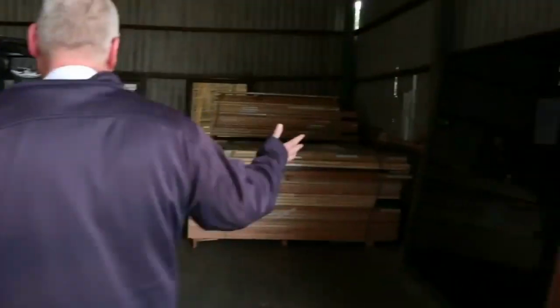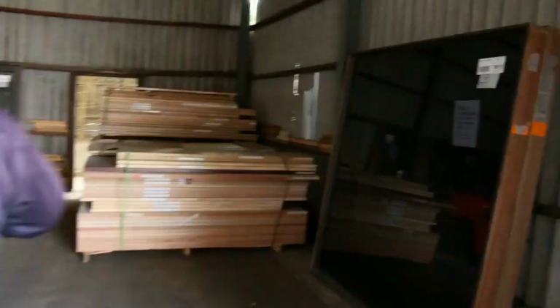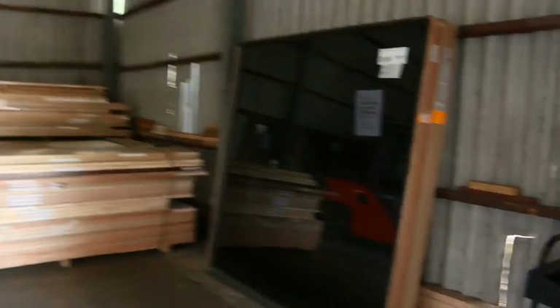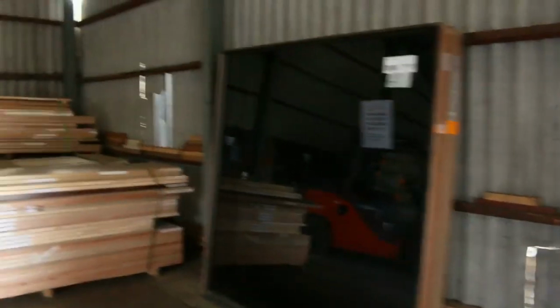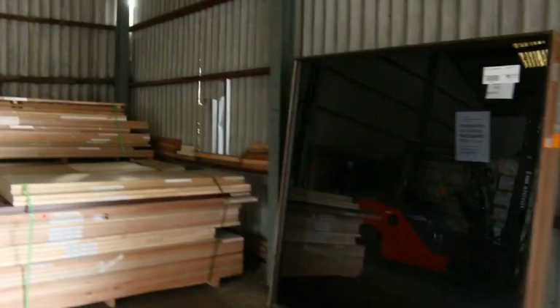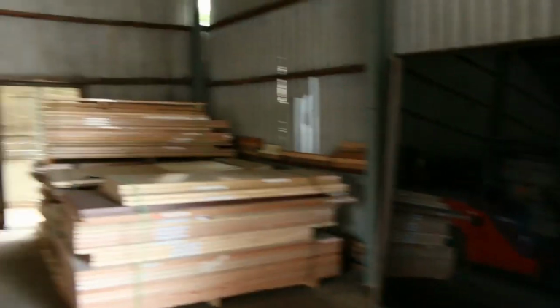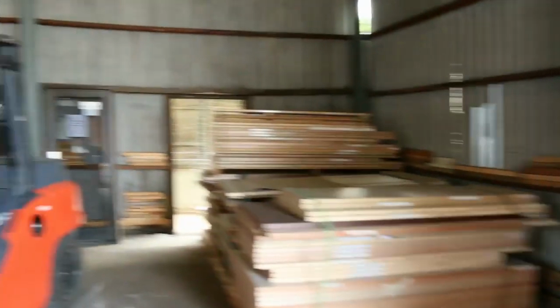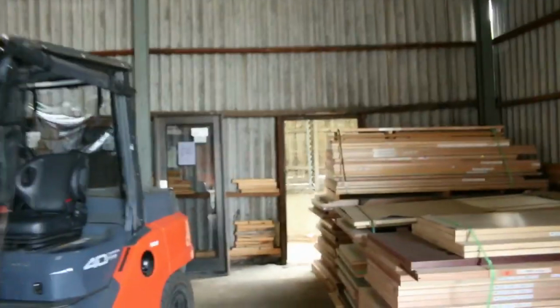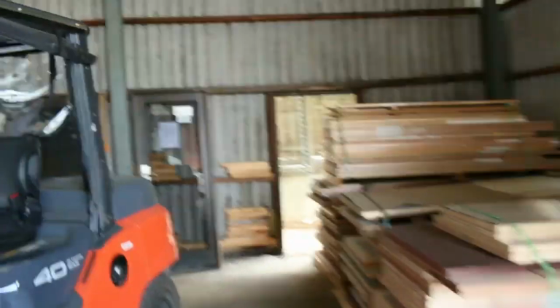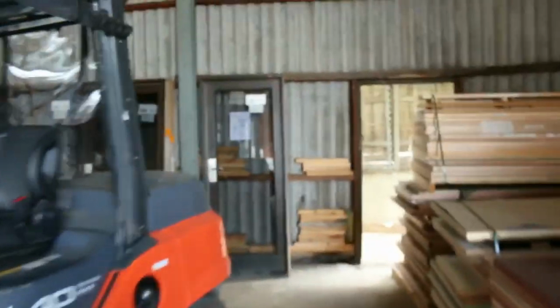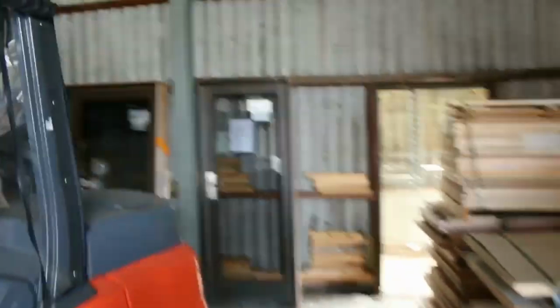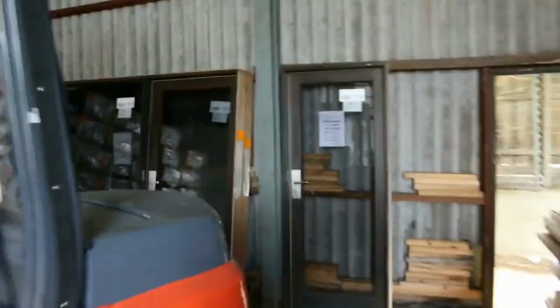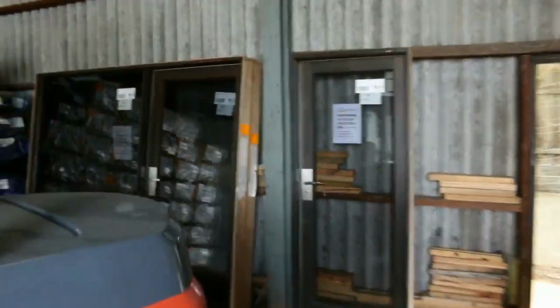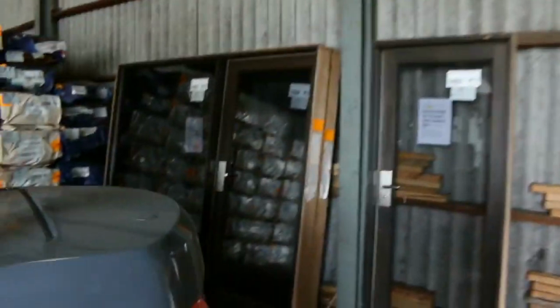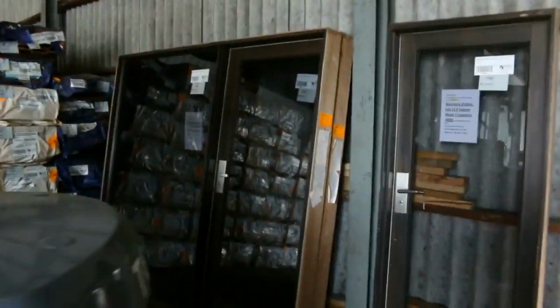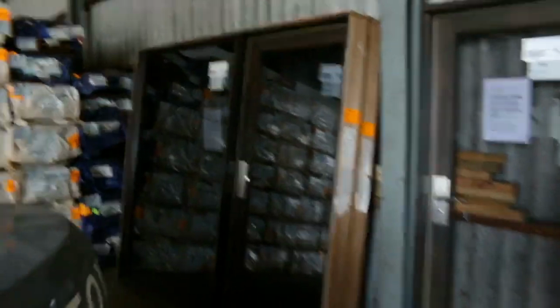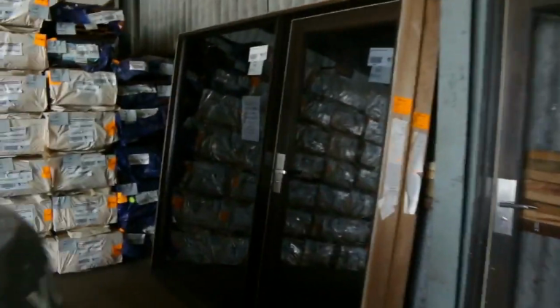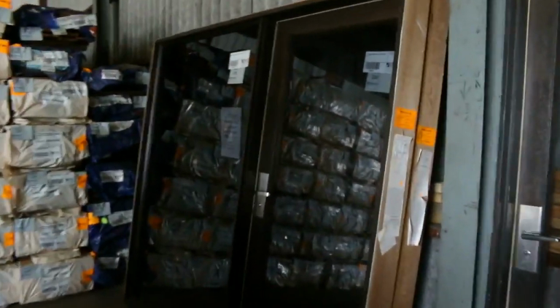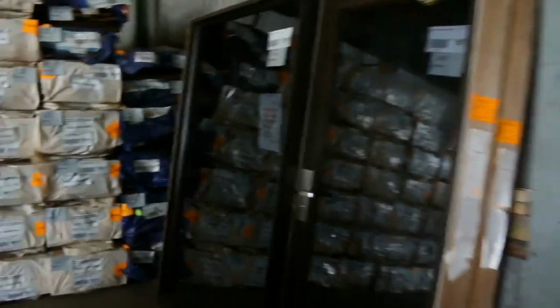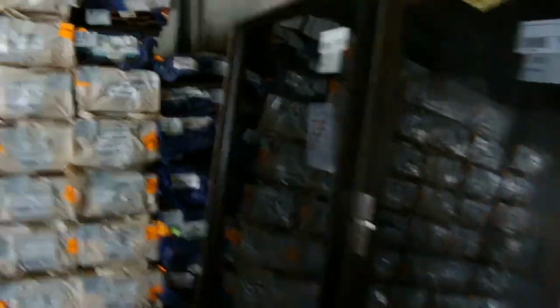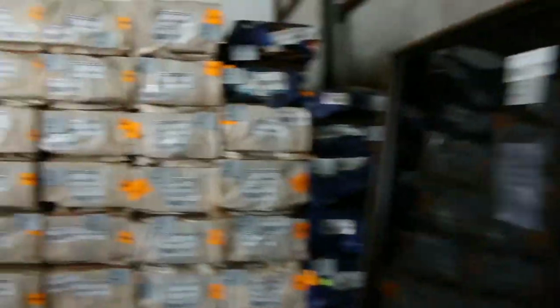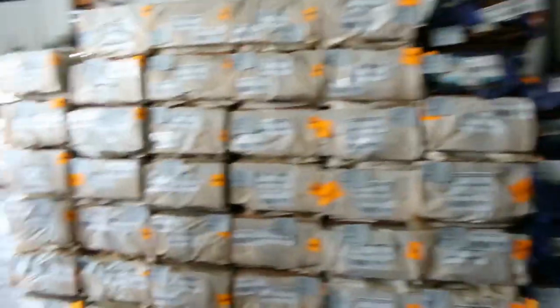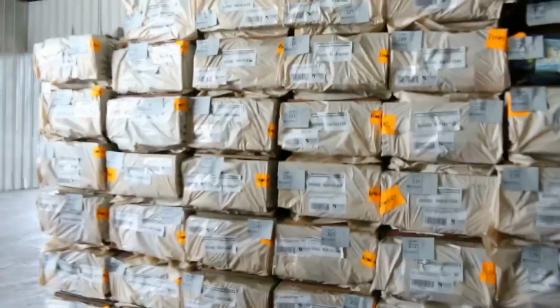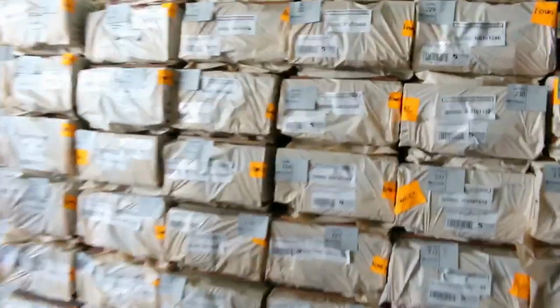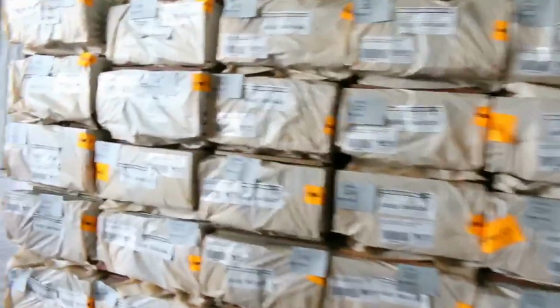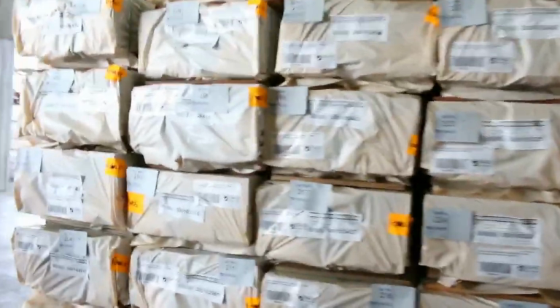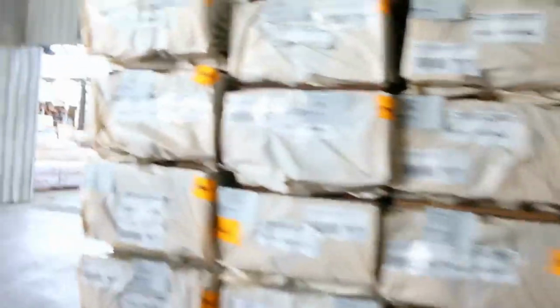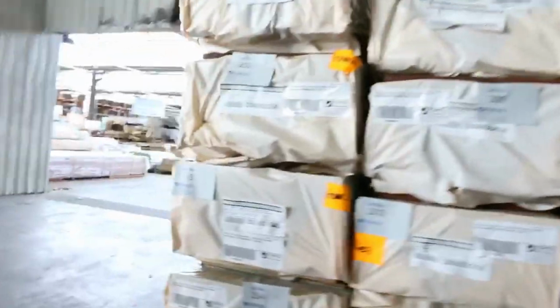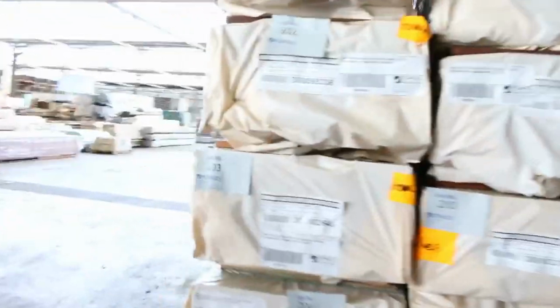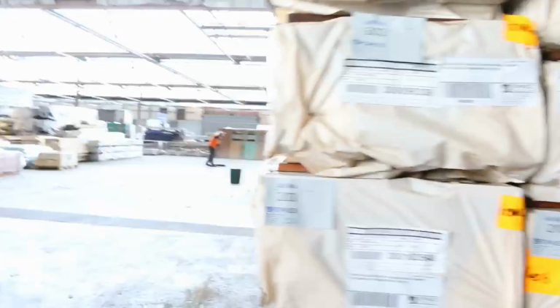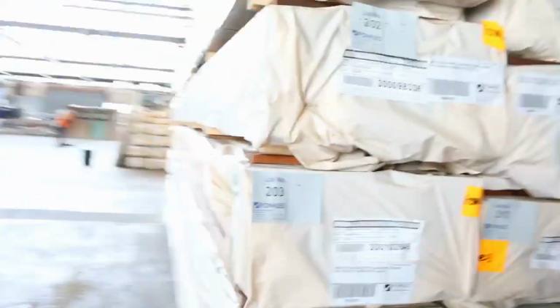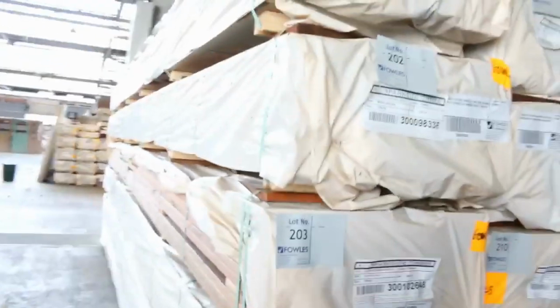We've got some windows over here, and we've also got some door units on the other wall there. They'll go to the highest bidder just to be cleared. We've got hundreds of doors this week, all inside there to be cleared.